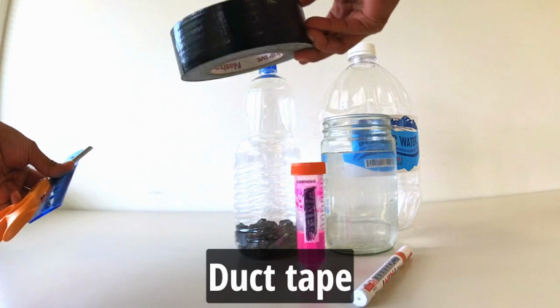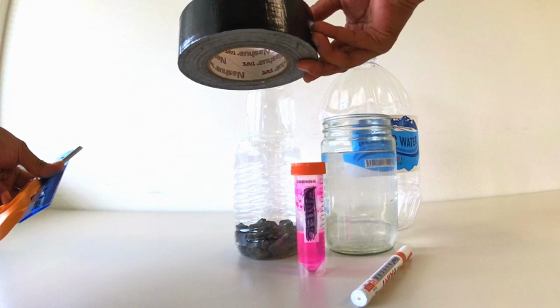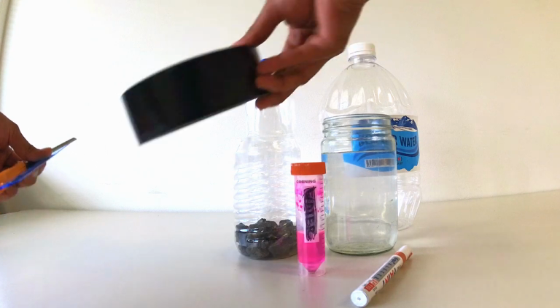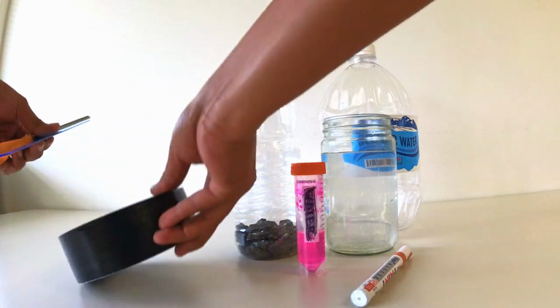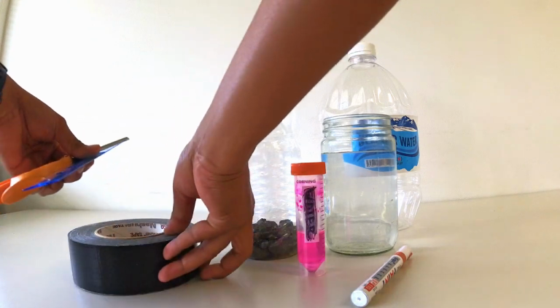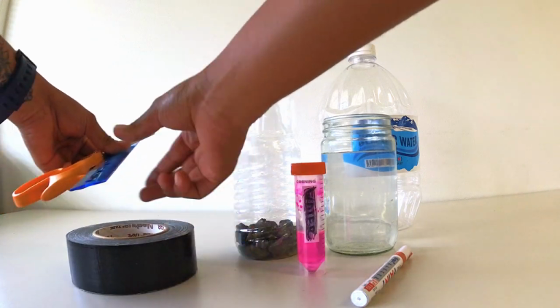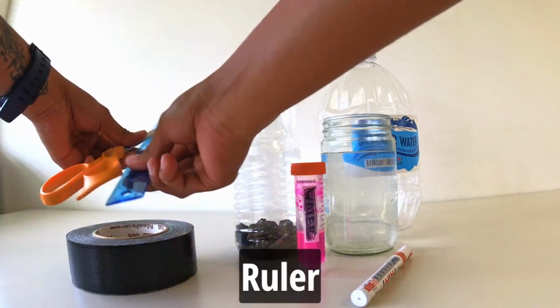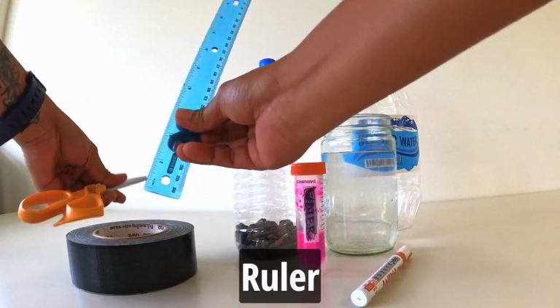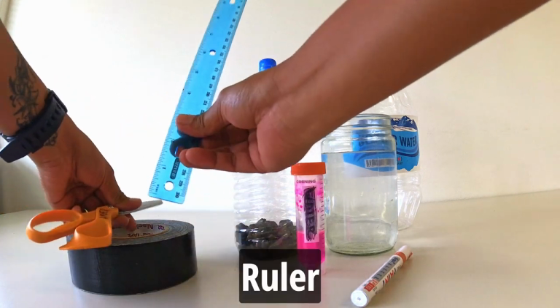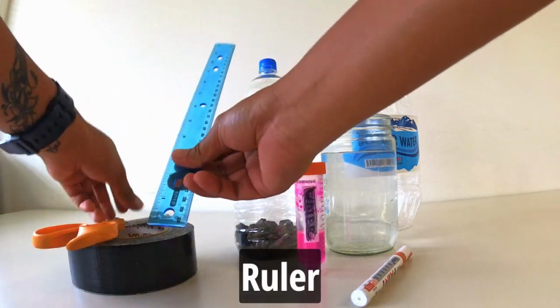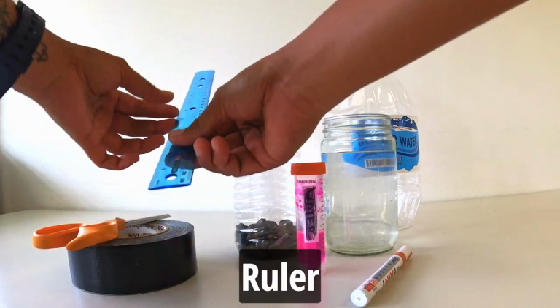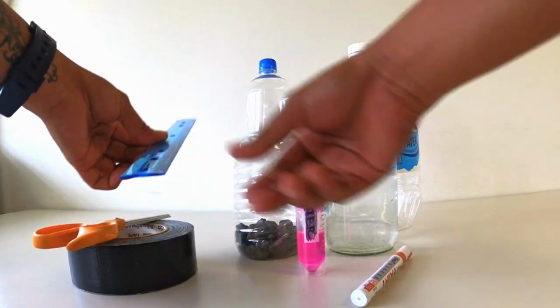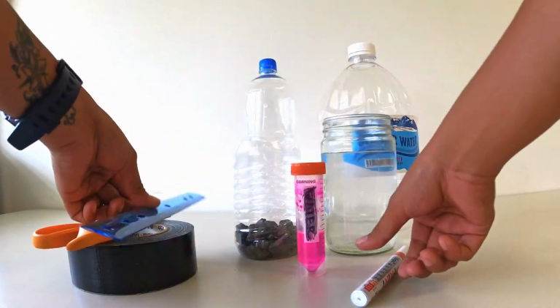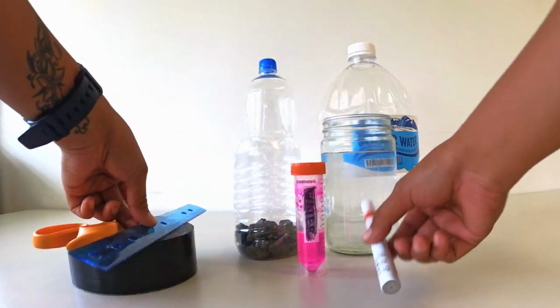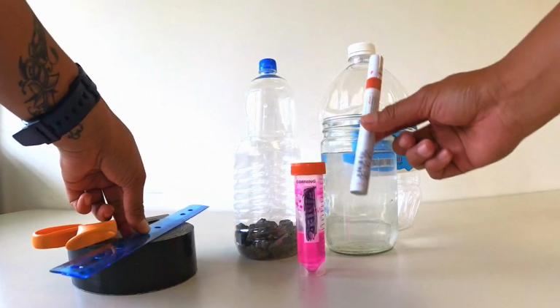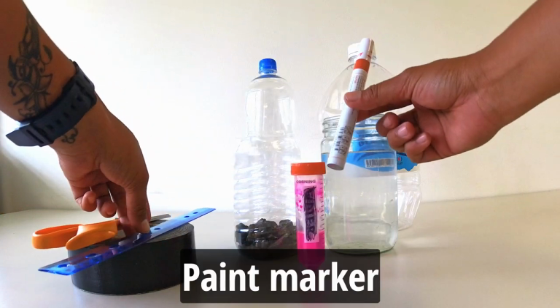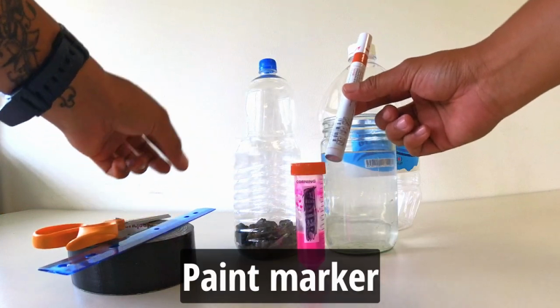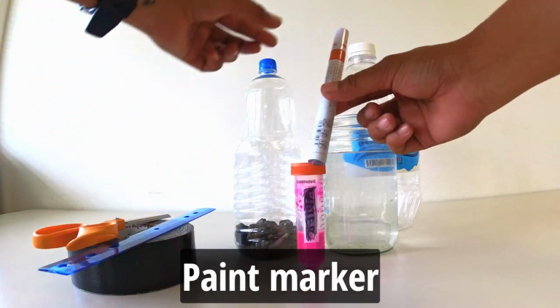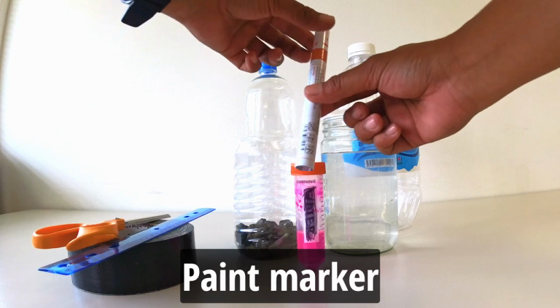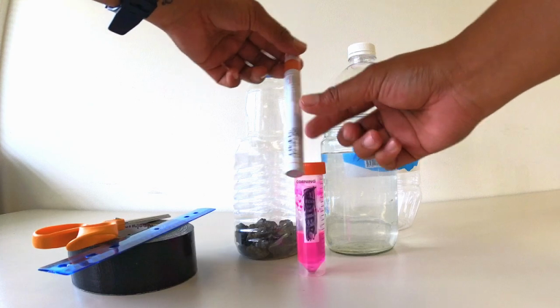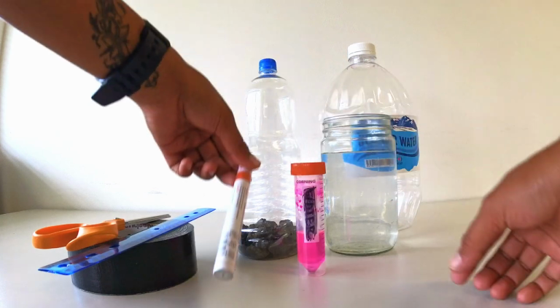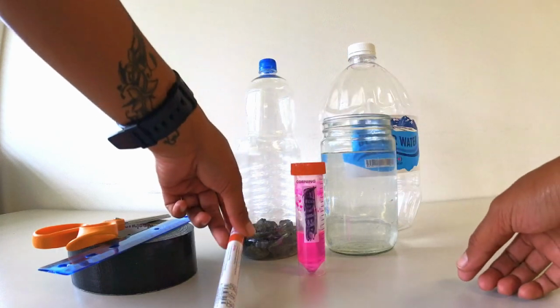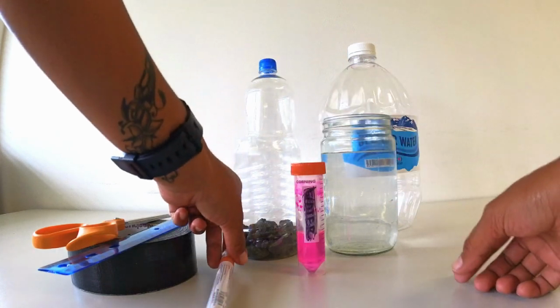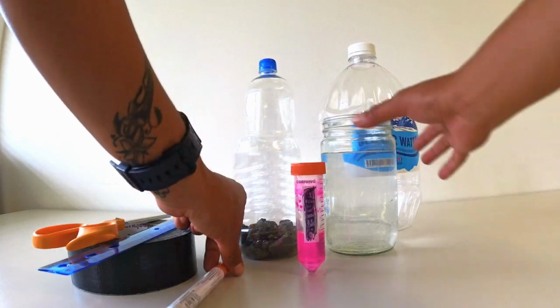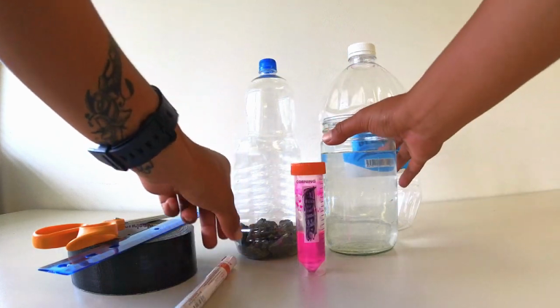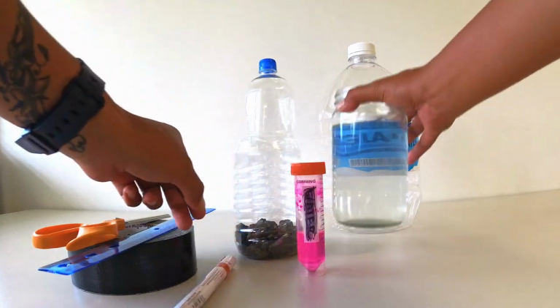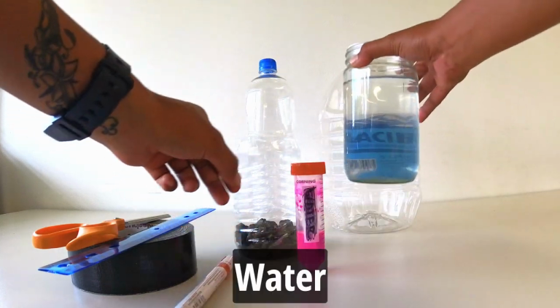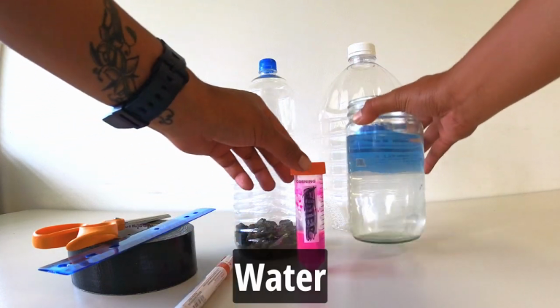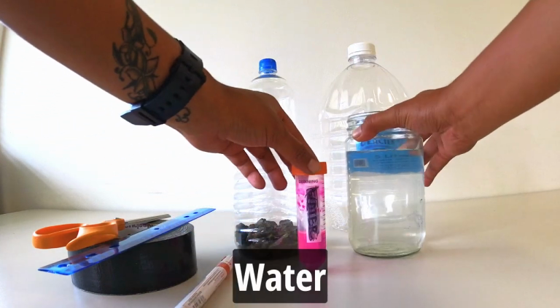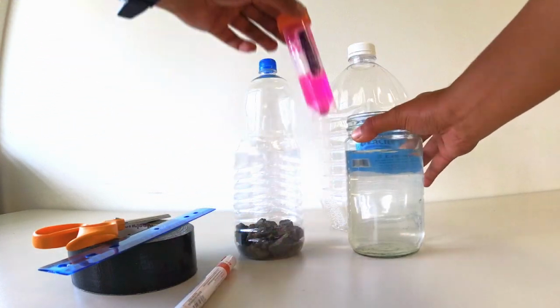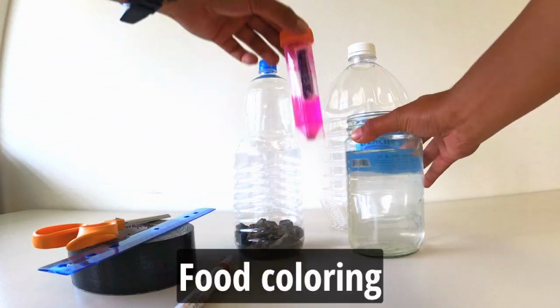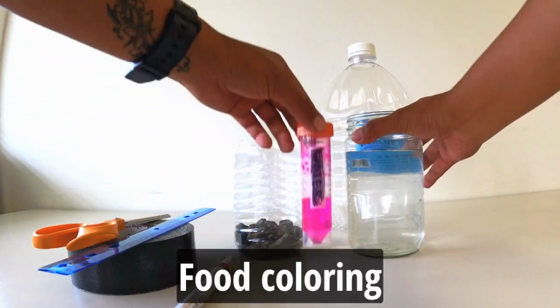Tape, ruler. Ruler, permanent marker, paint marker. Ram Maburga Rakhal.